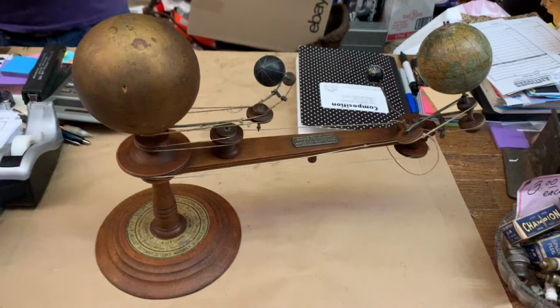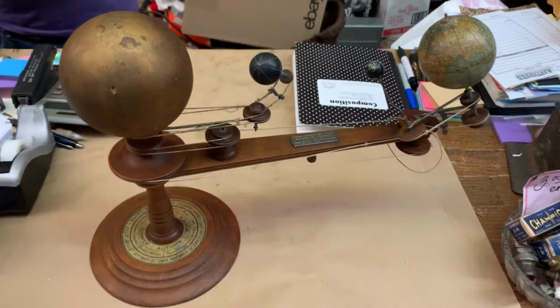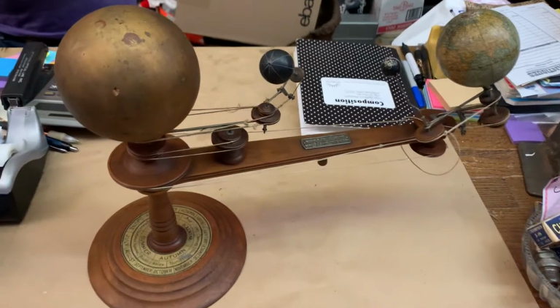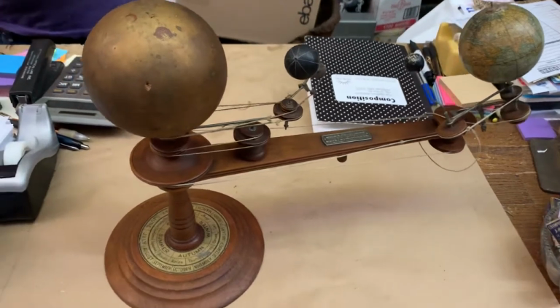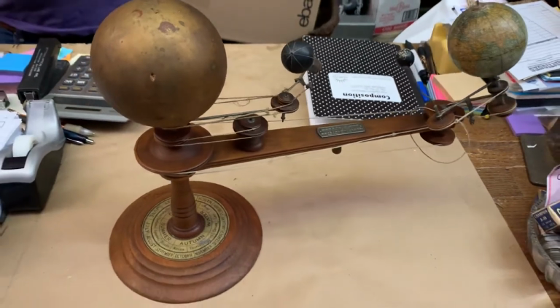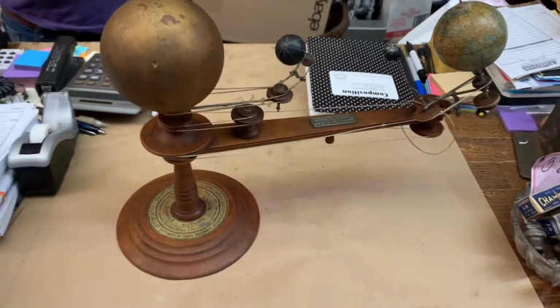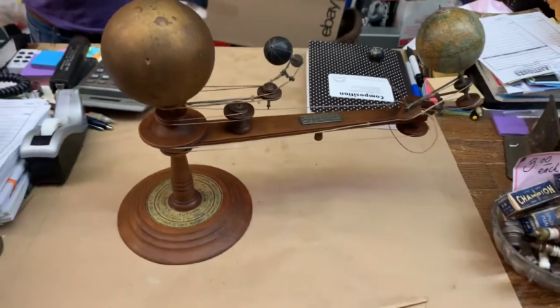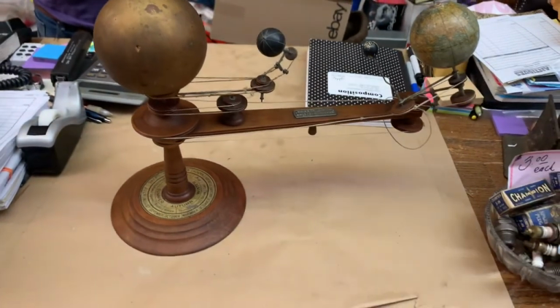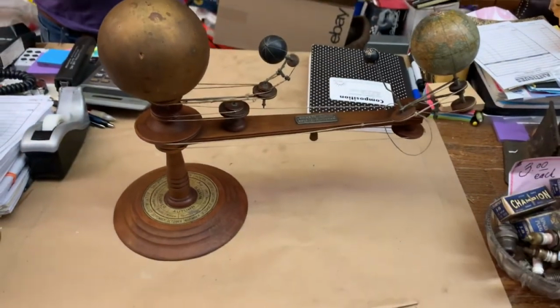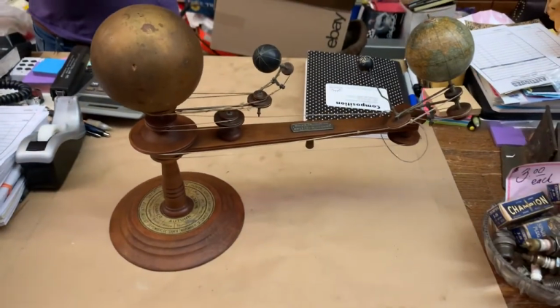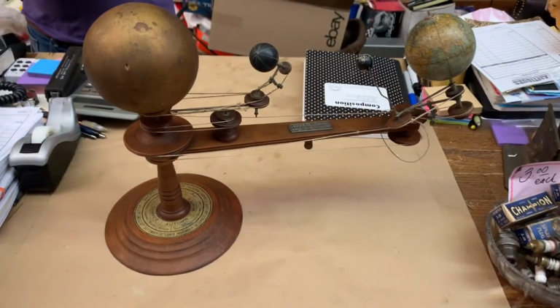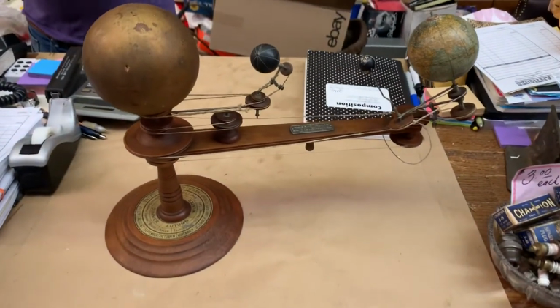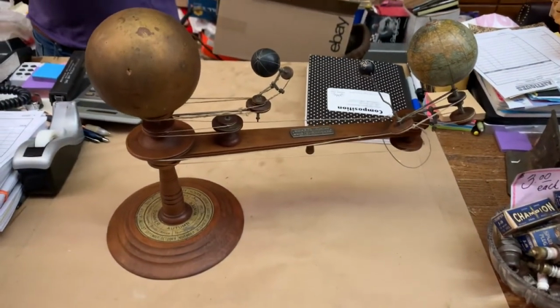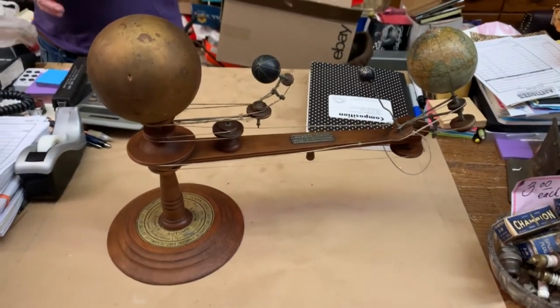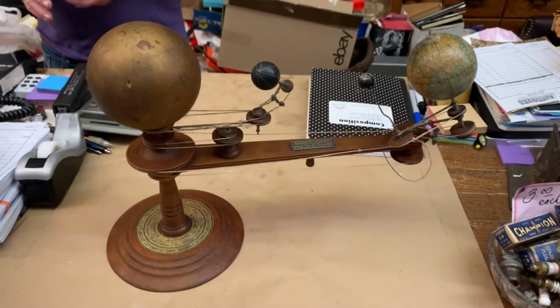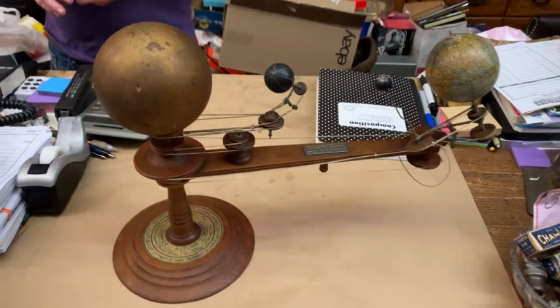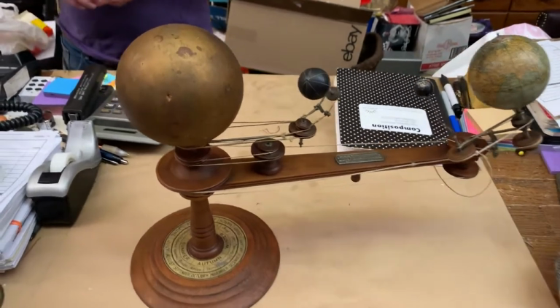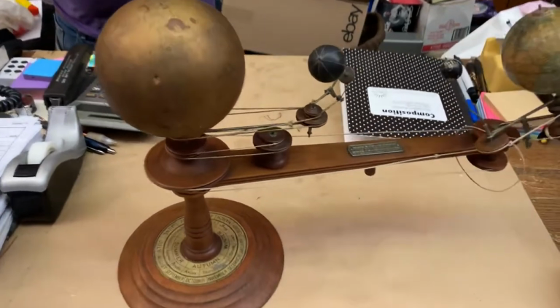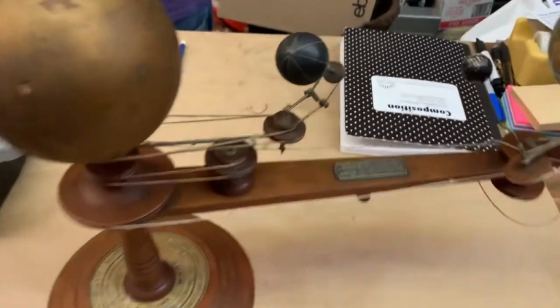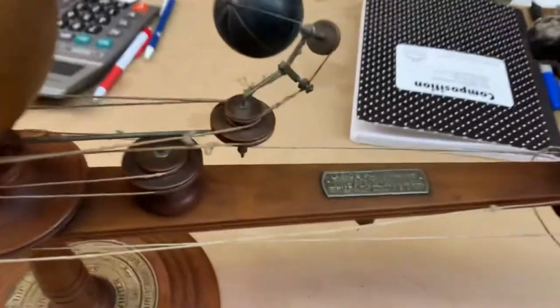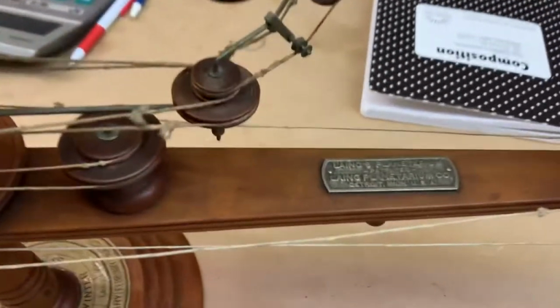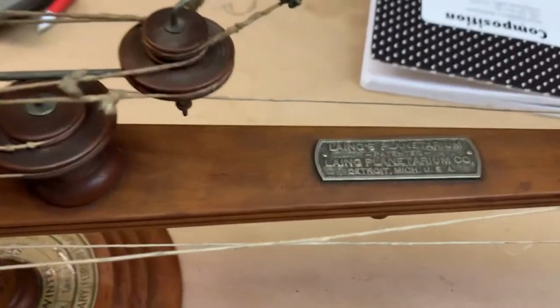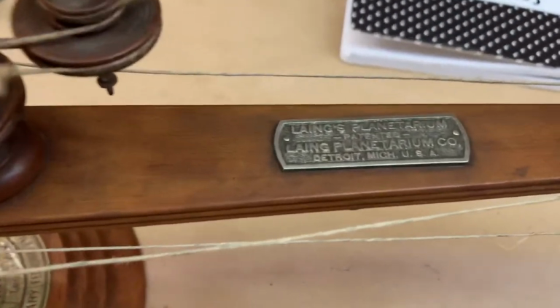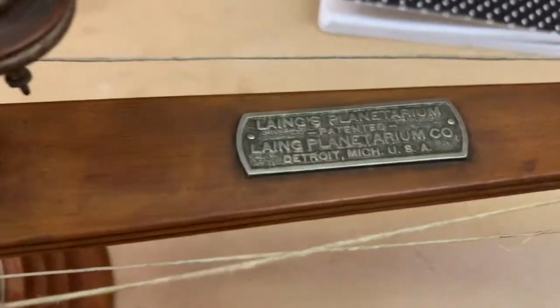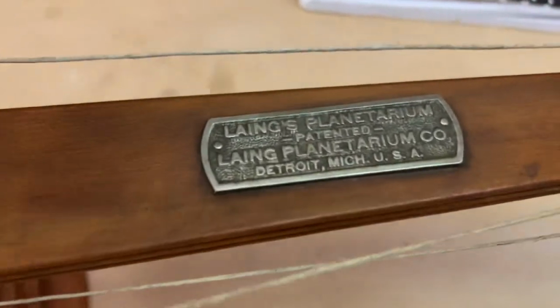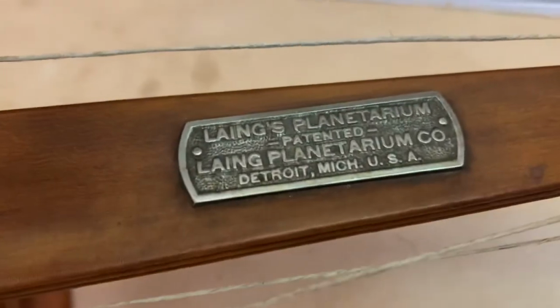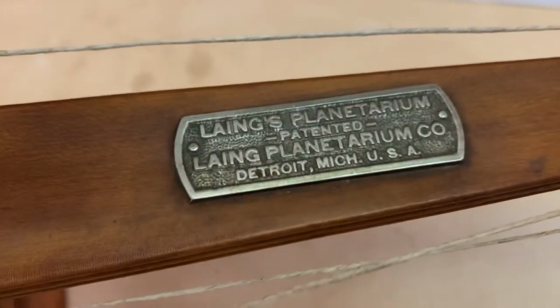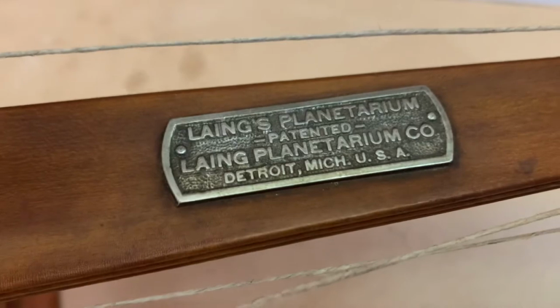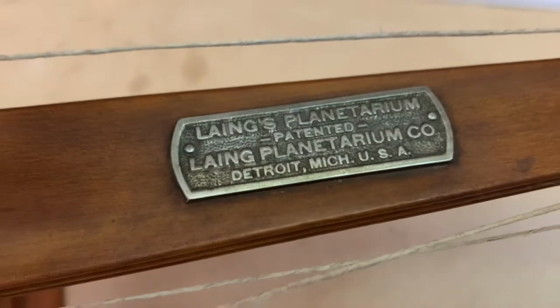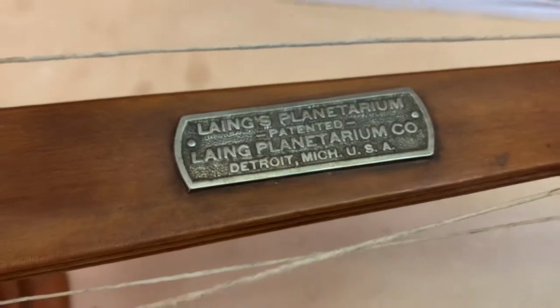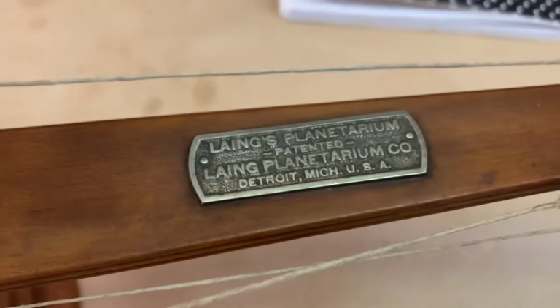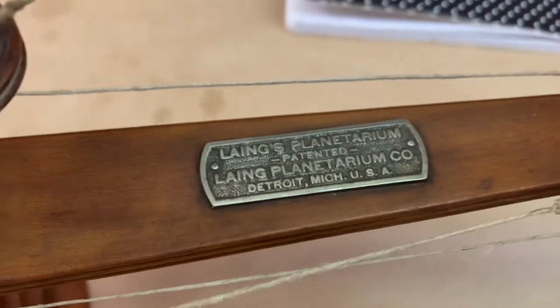Hey everyone, this is David from Toledo Antique and I wanted to share this amazing item we found at Fort Defiance Antiques. It looks like this is called a Lang's Planetarium from Detroit, Michigan.